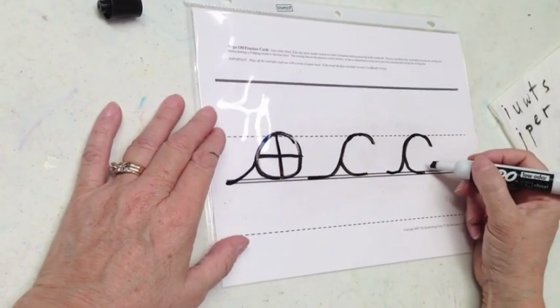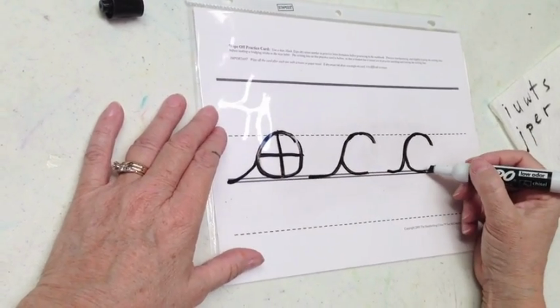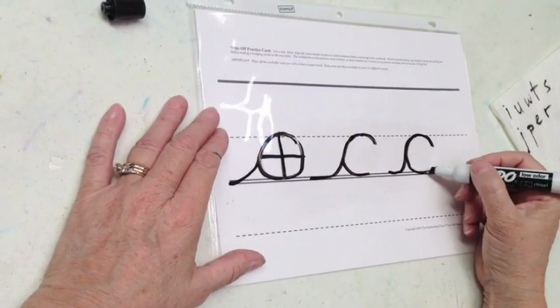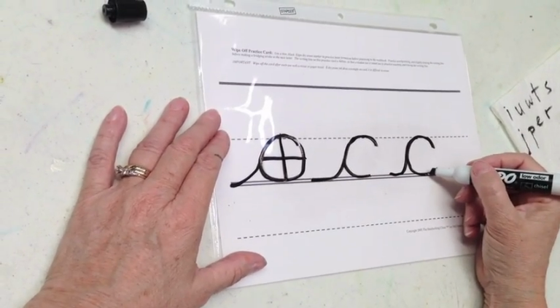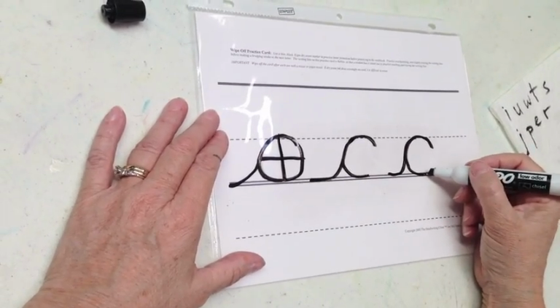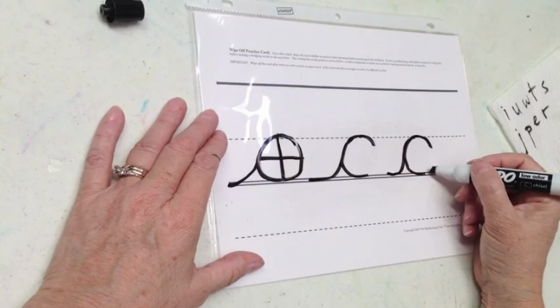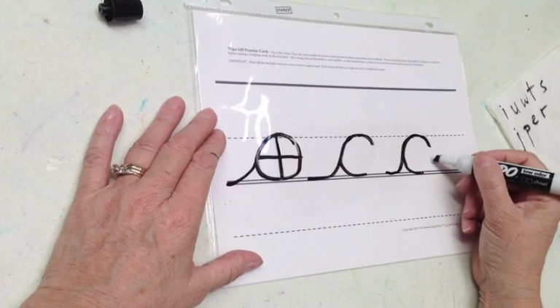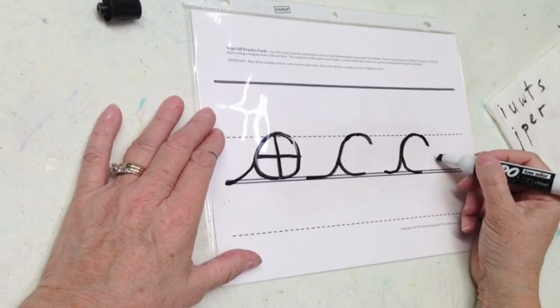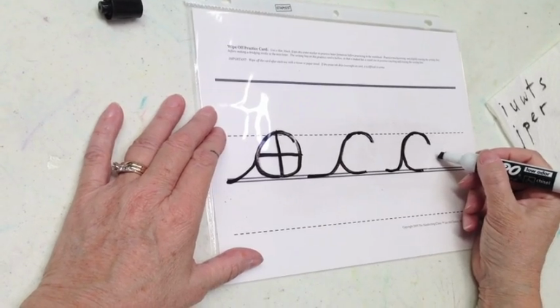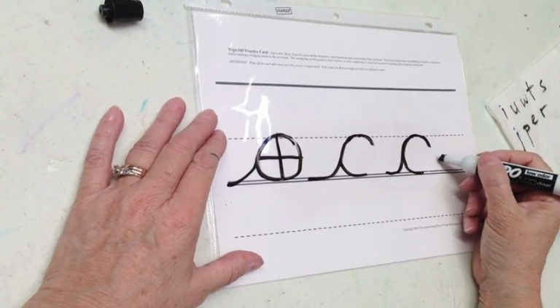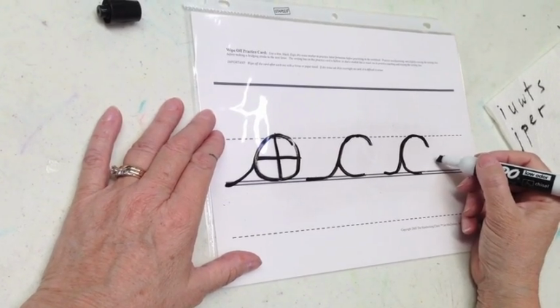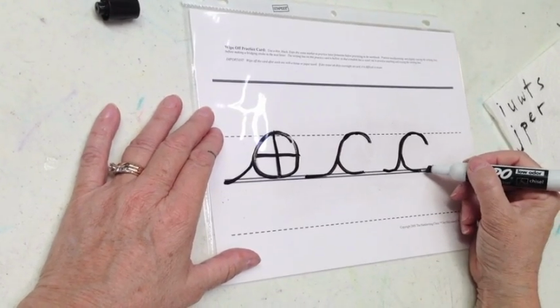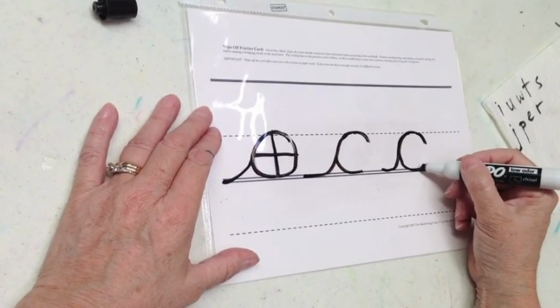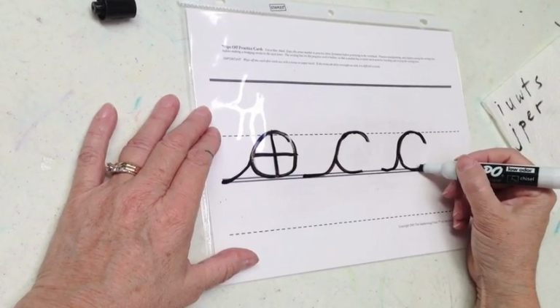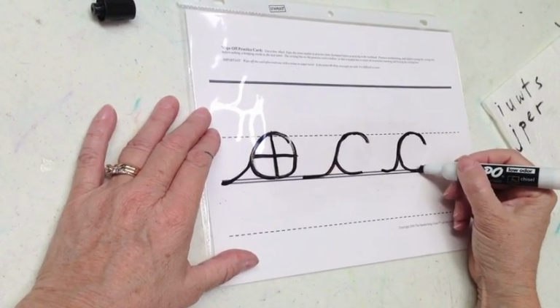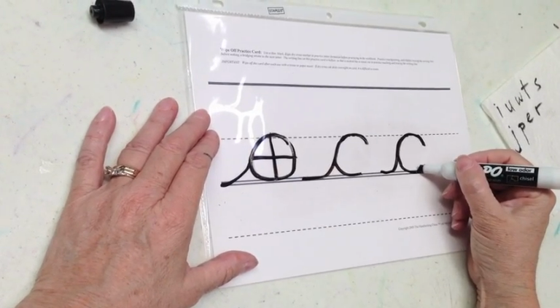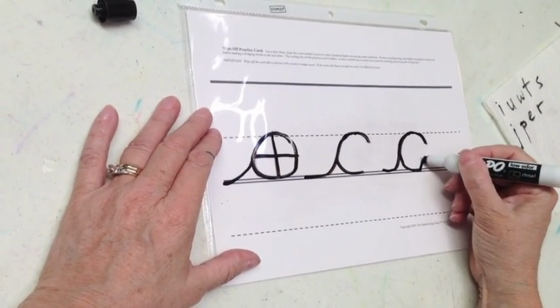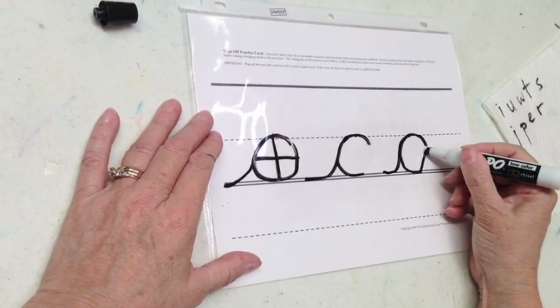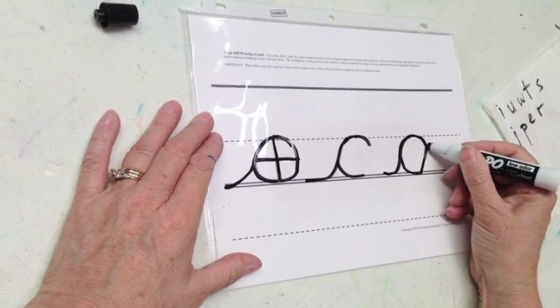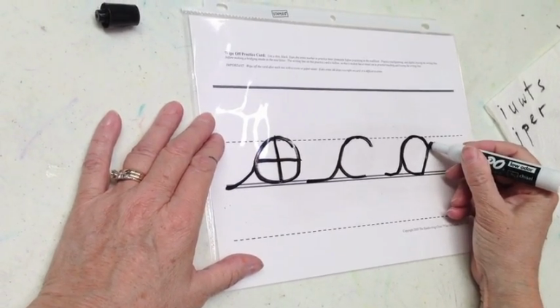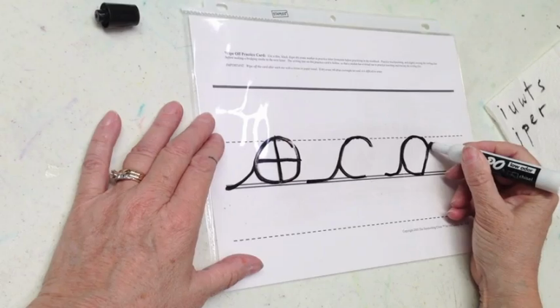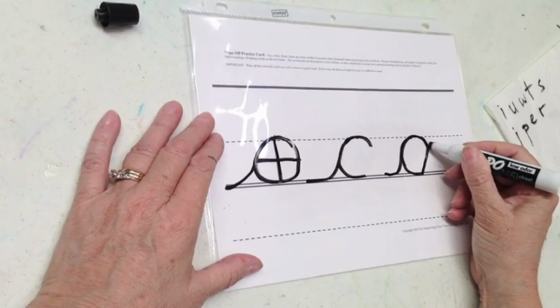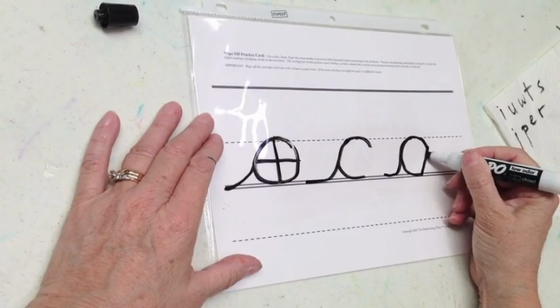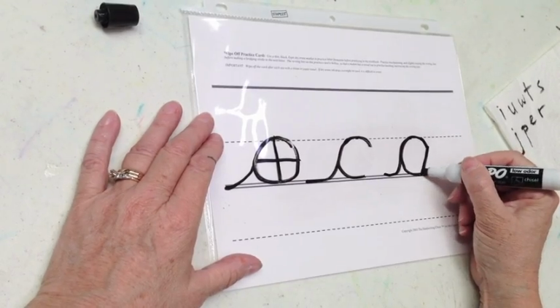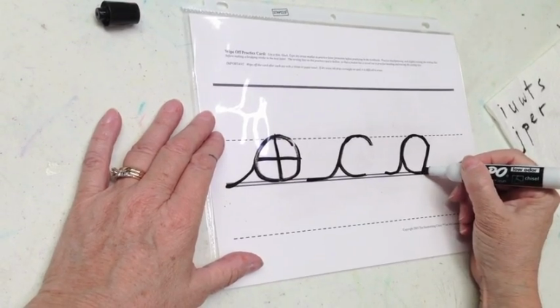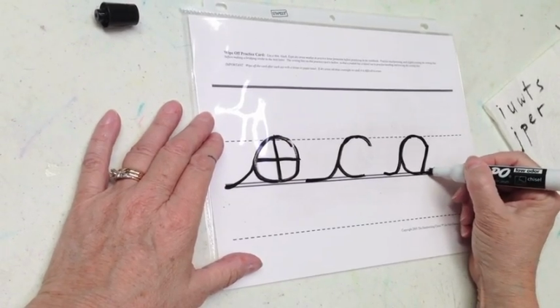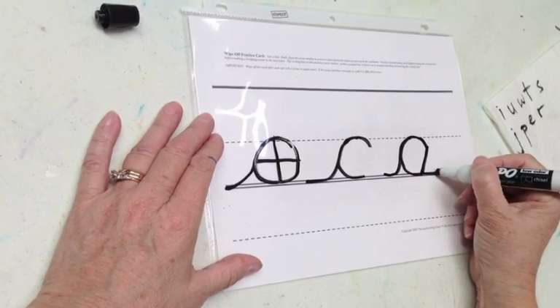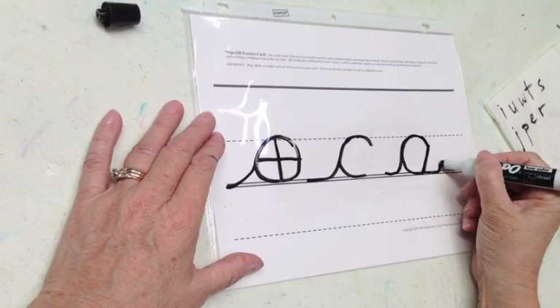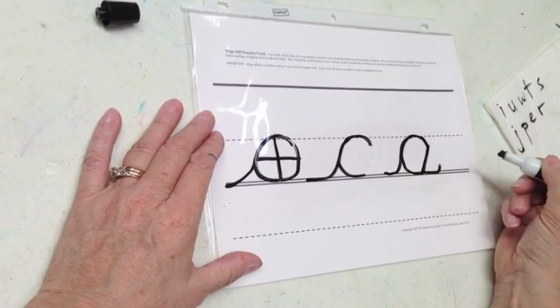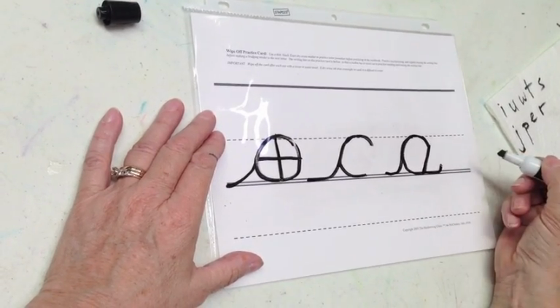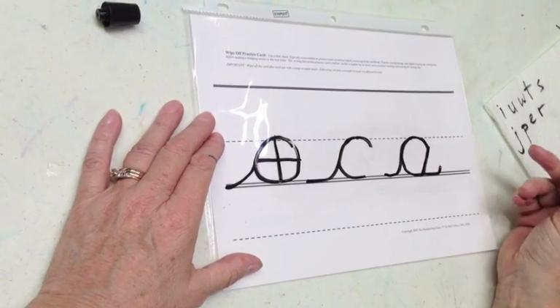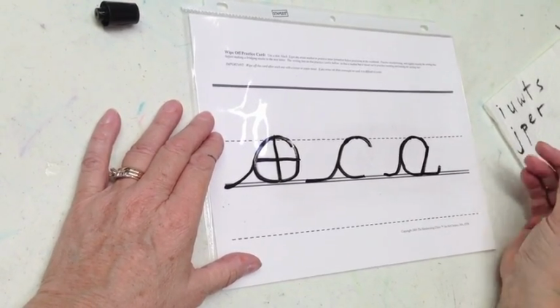That's Waverunner C. If I want to make A, I'm going to go slant up, slant down, touch and trace a half a smile.